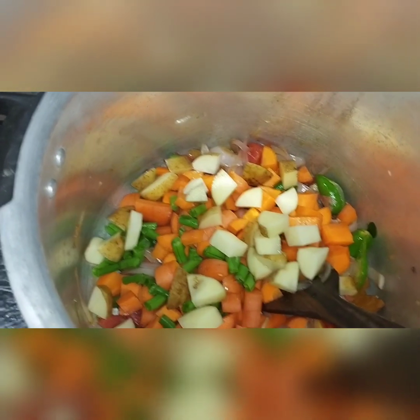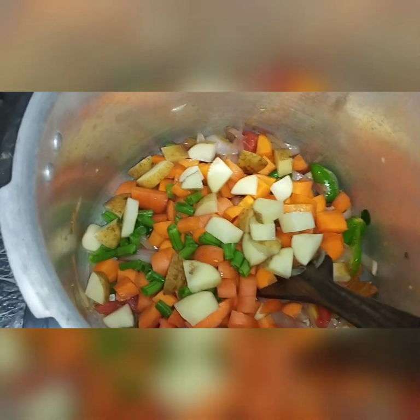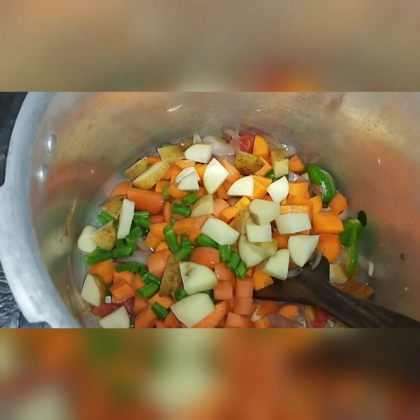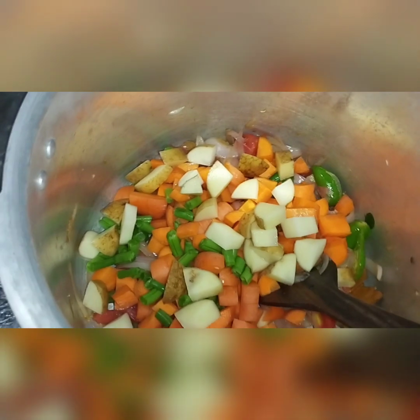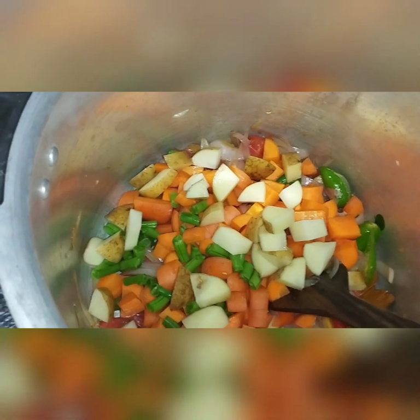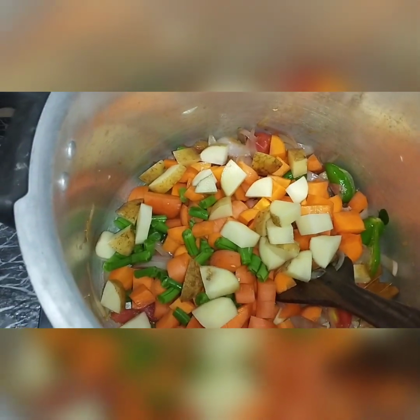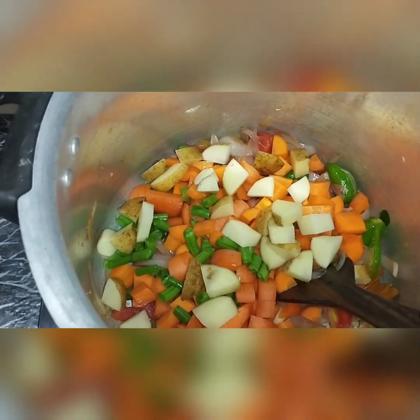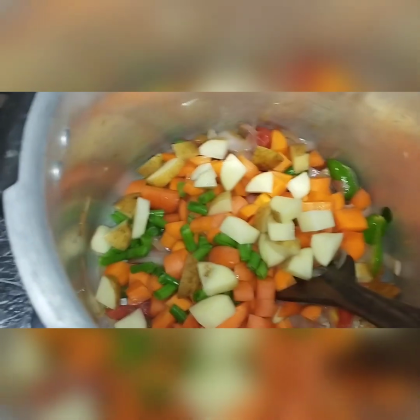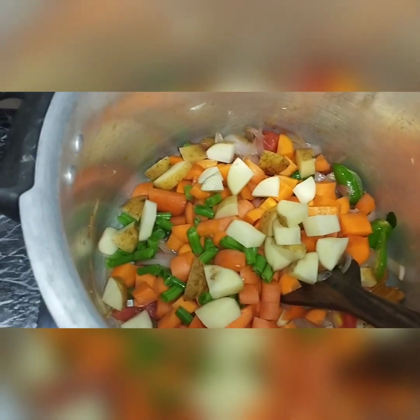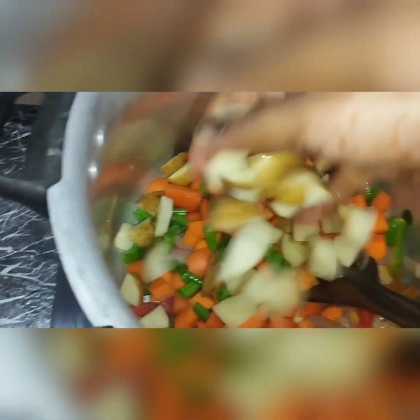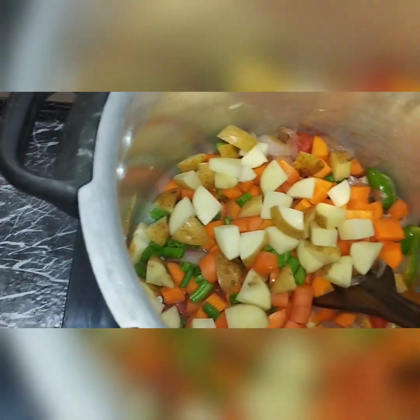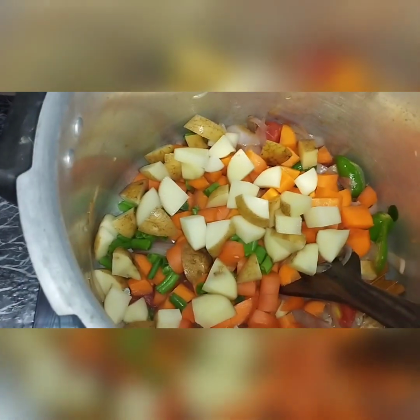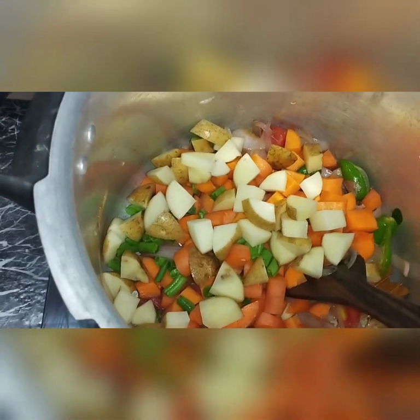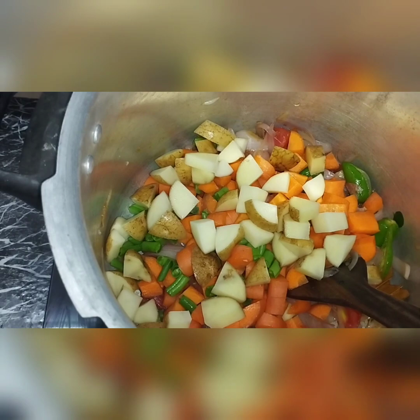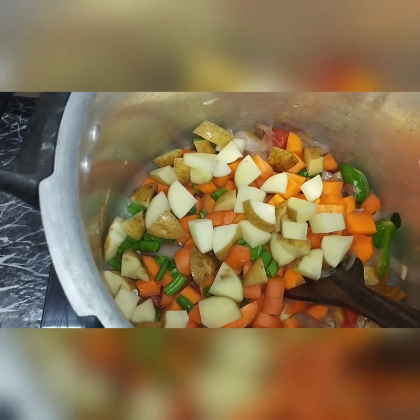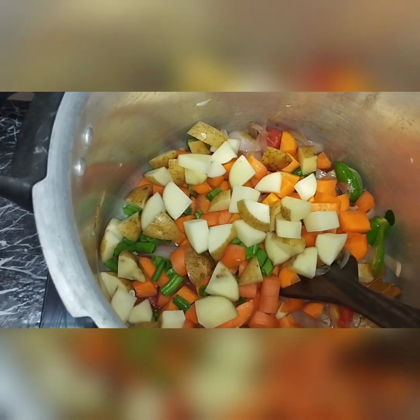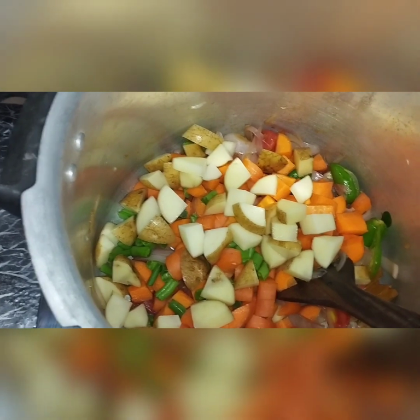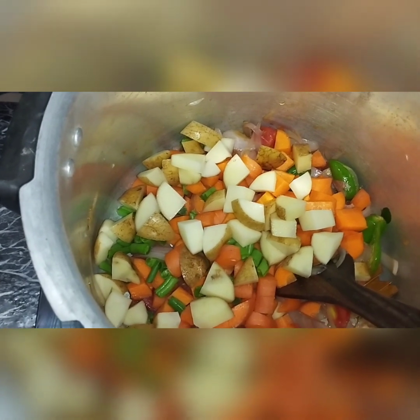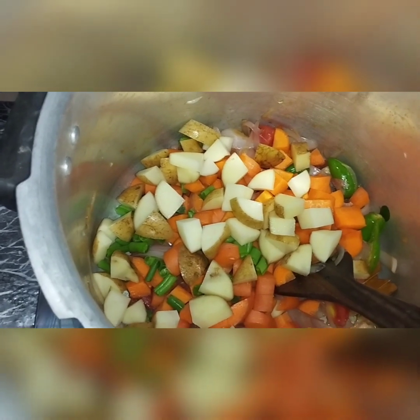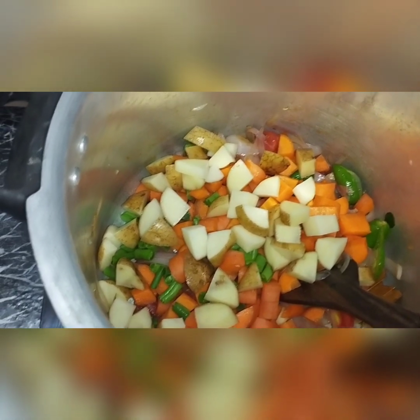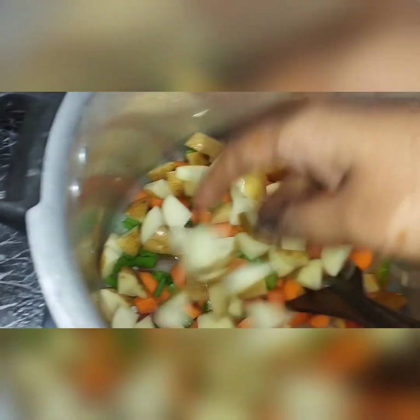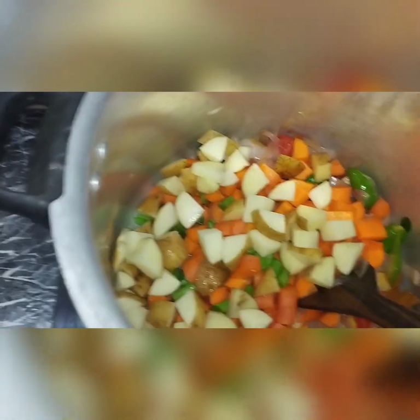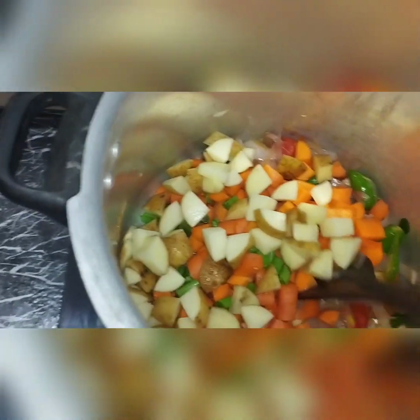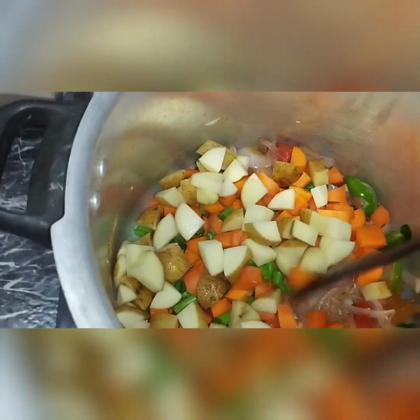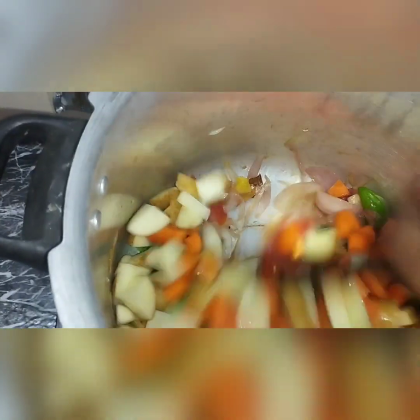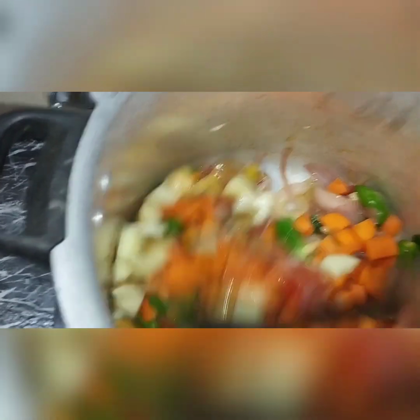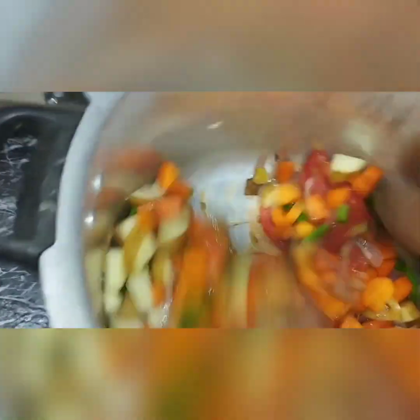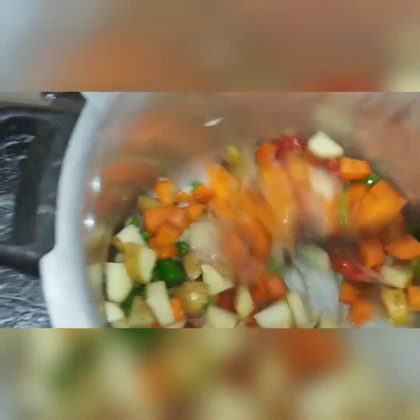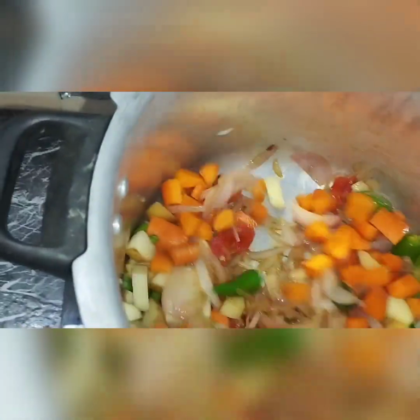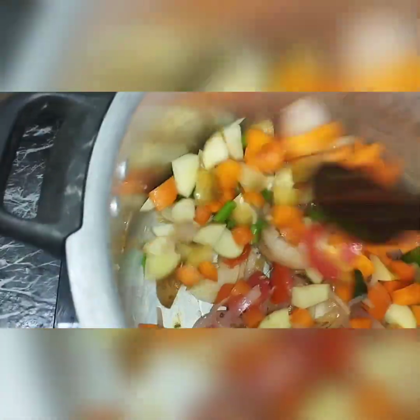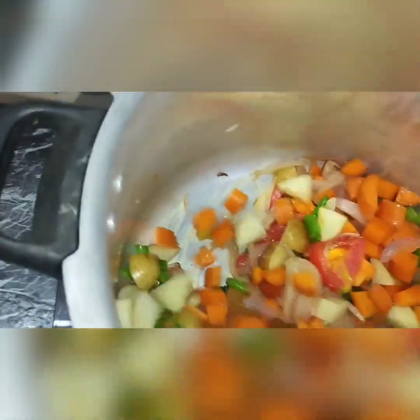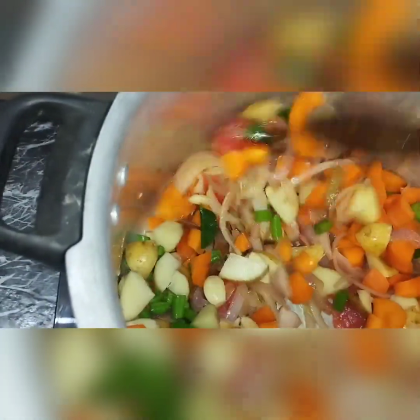If you eat vegetables, you can mix it up.